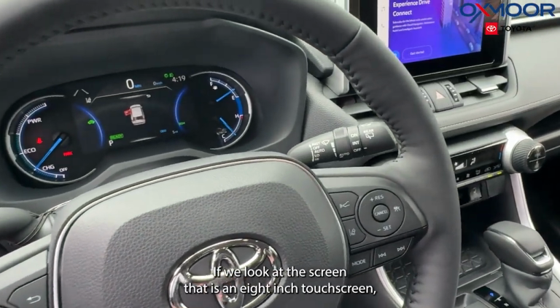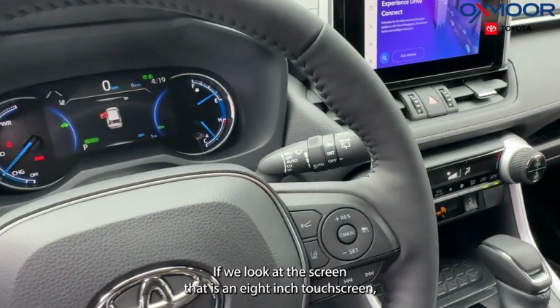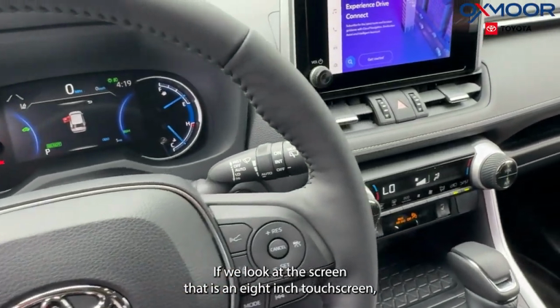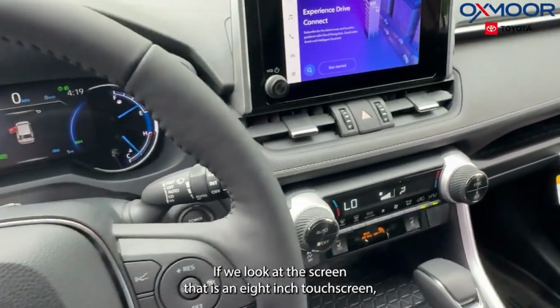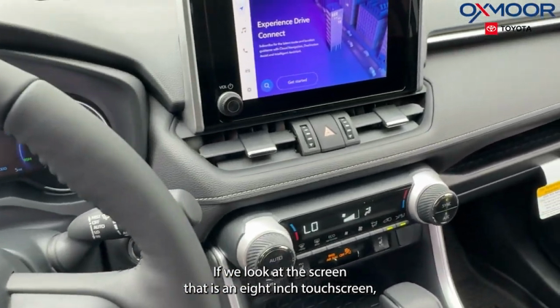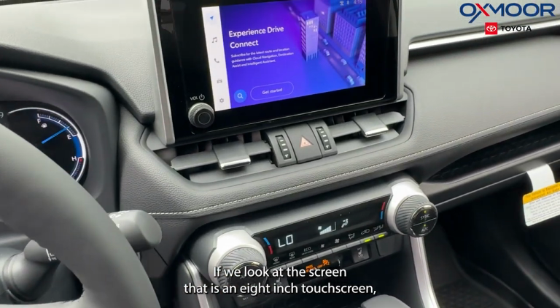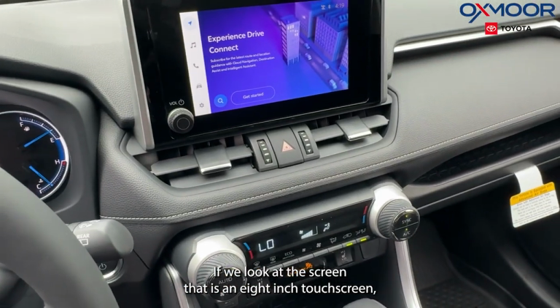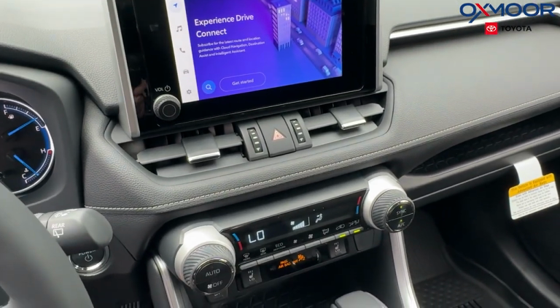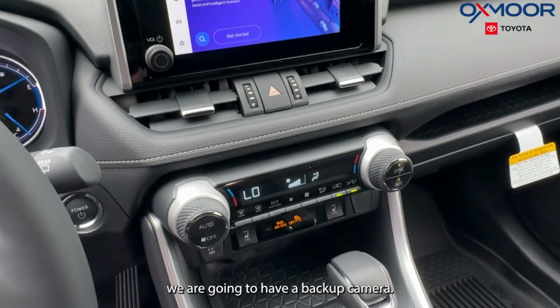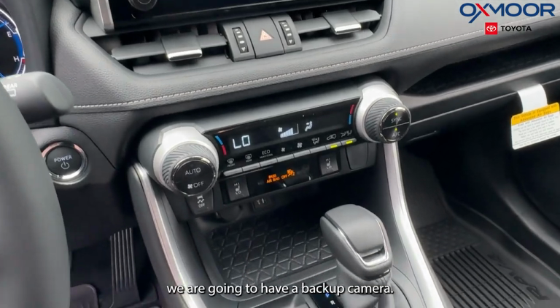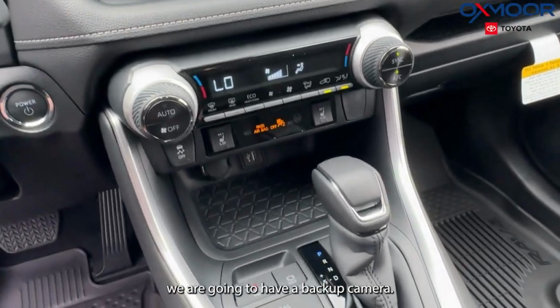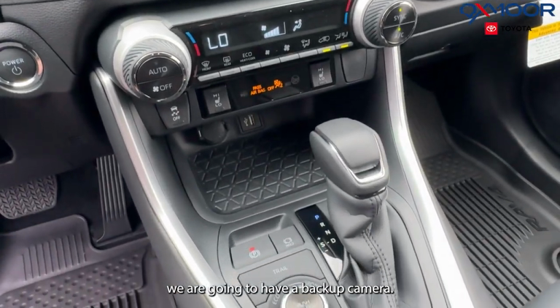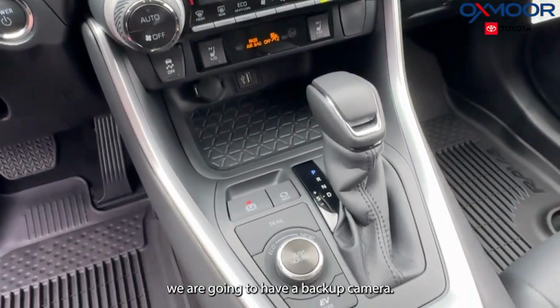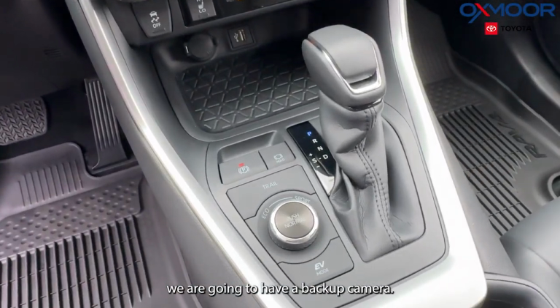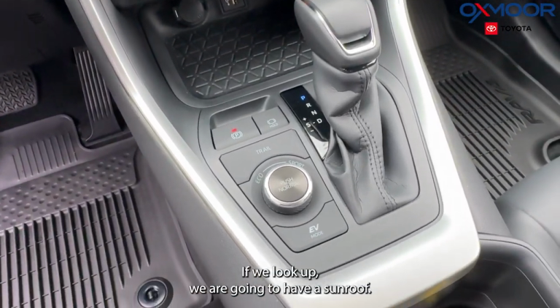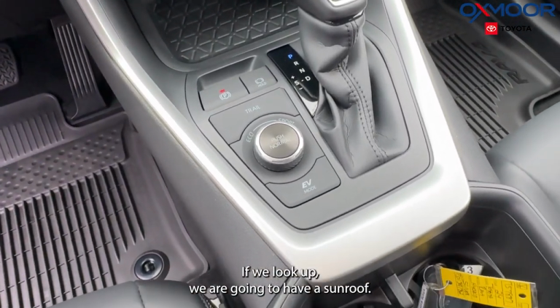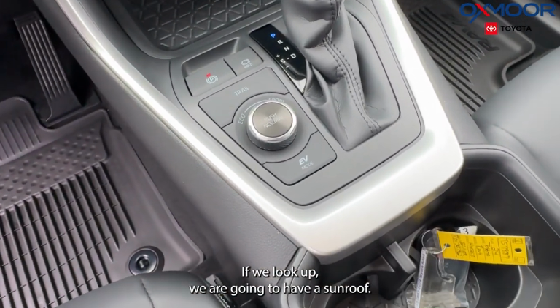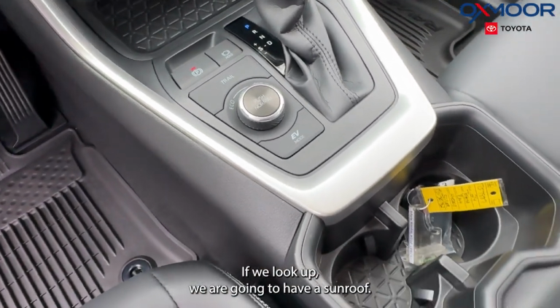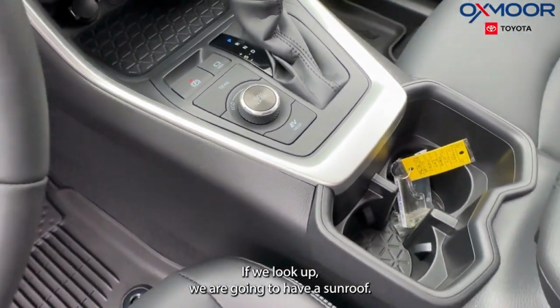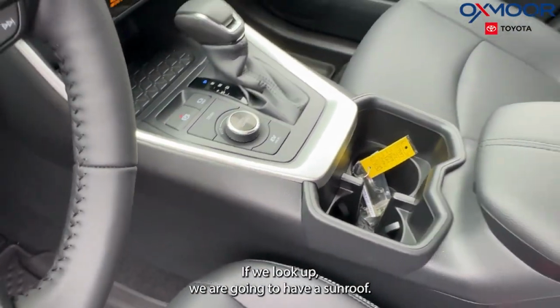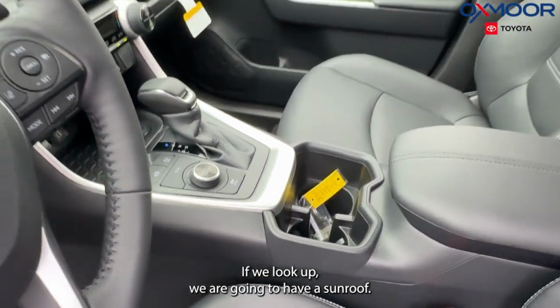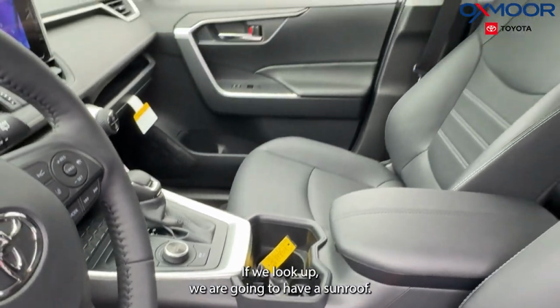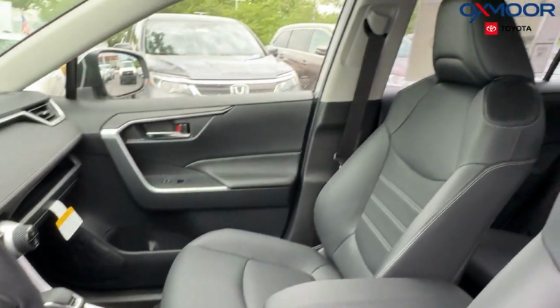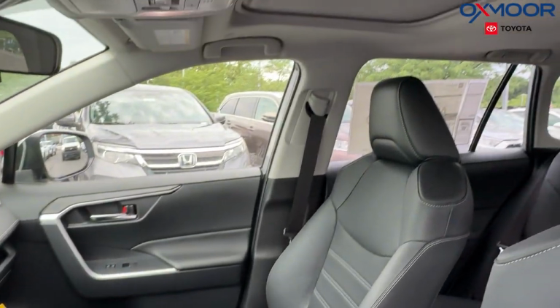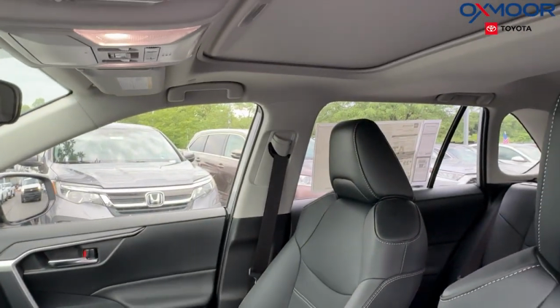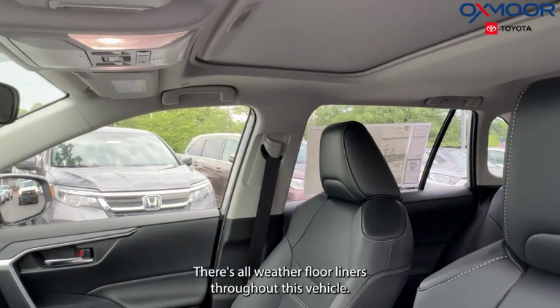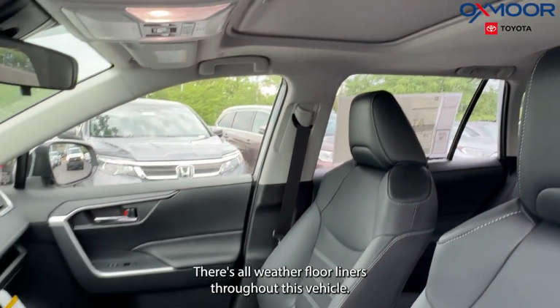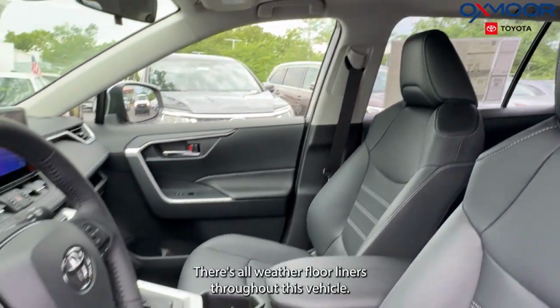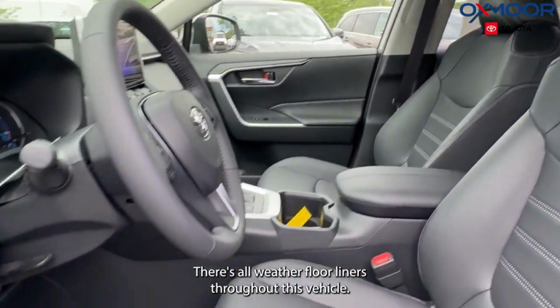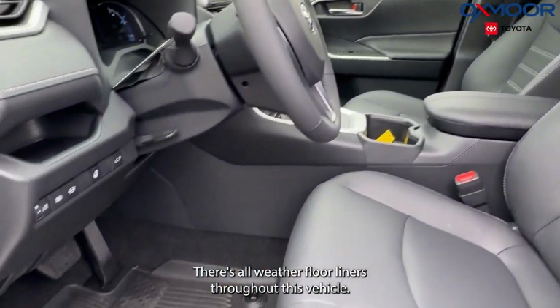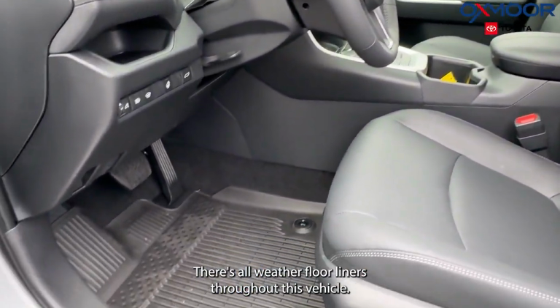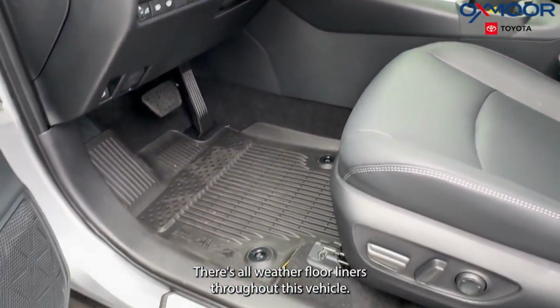If we look at the screen, that is an eight-inch touchscreen. We're going to have a backup camera. If we look up, we are going to have a sunroof. There are all-weather floor liners throughout this vehicle.